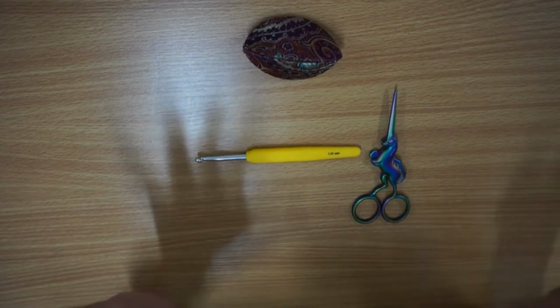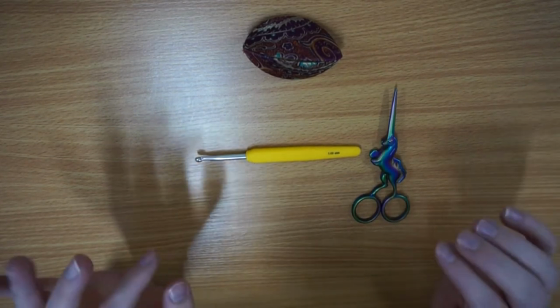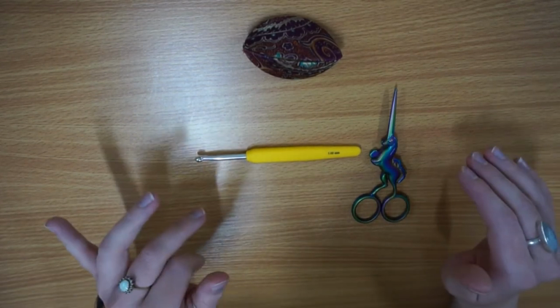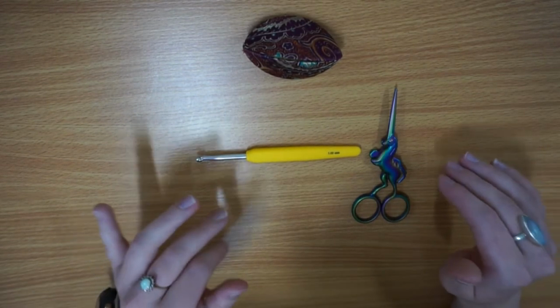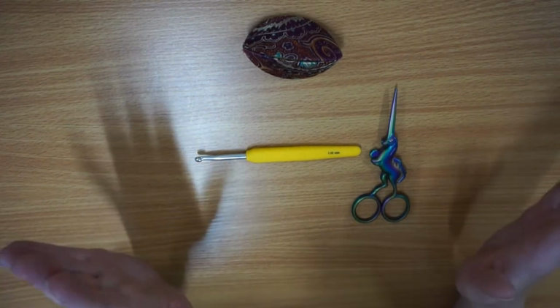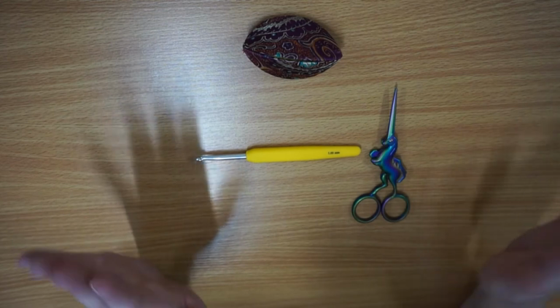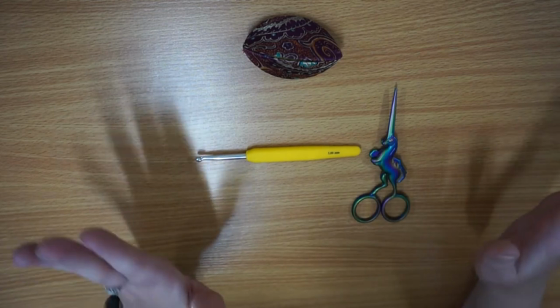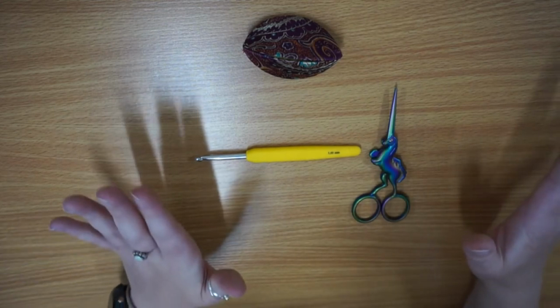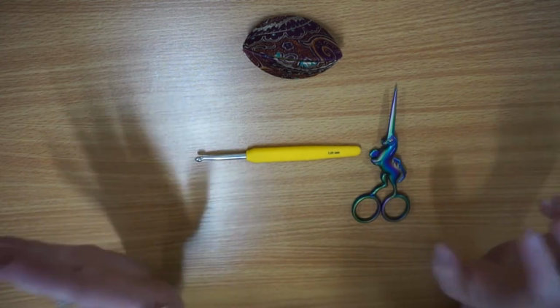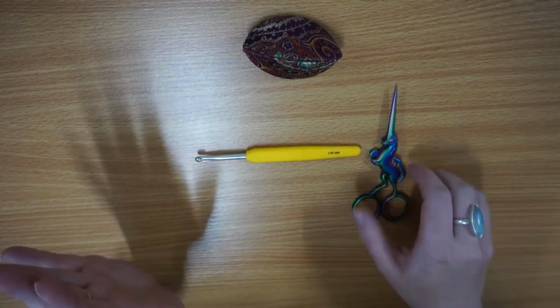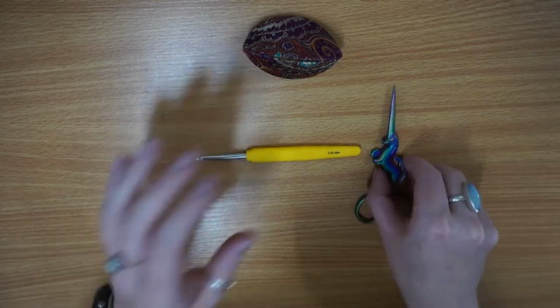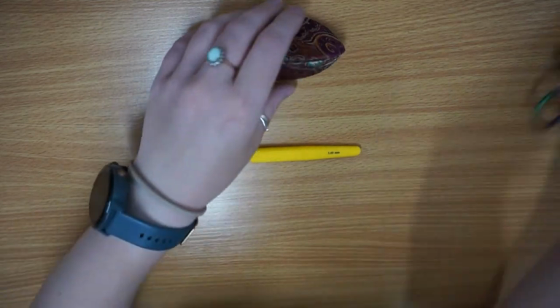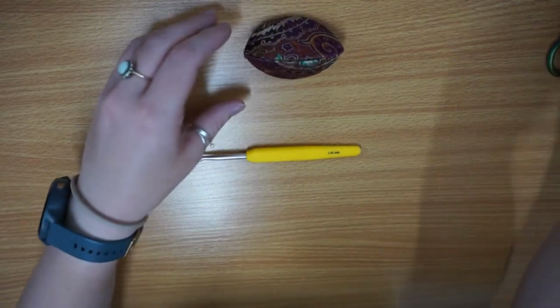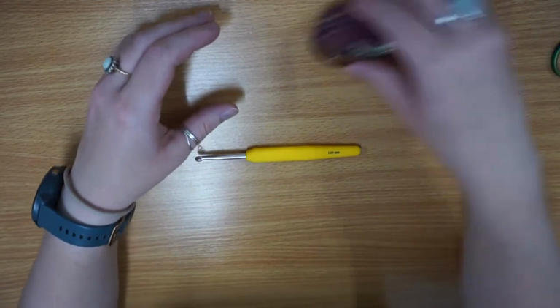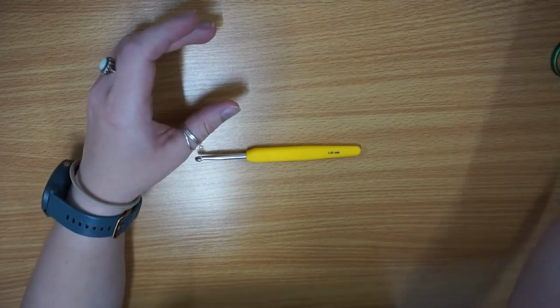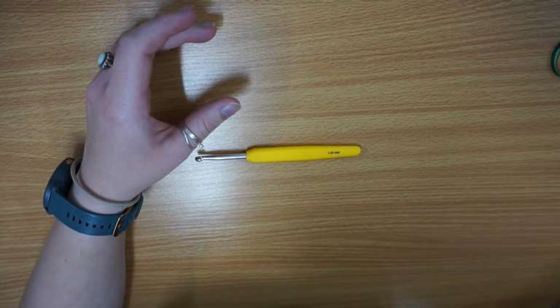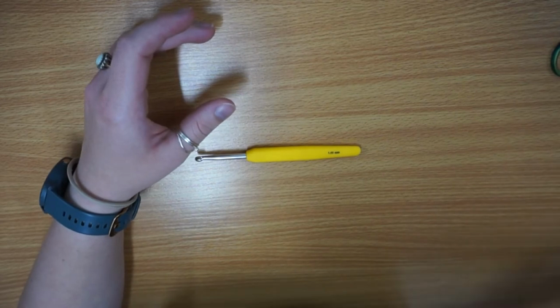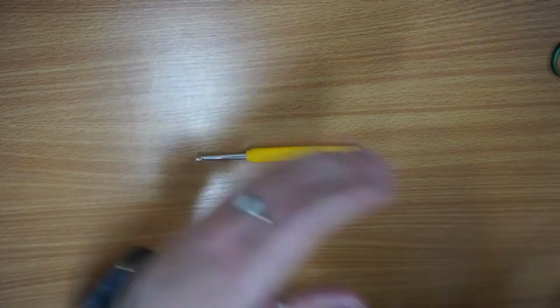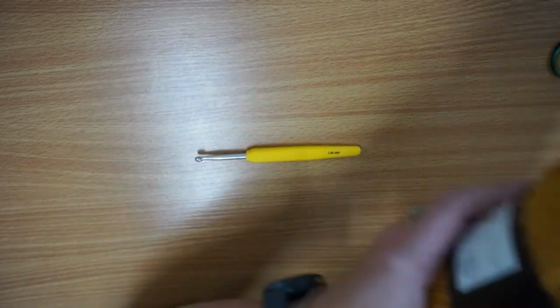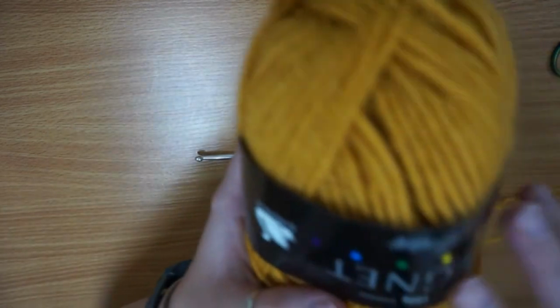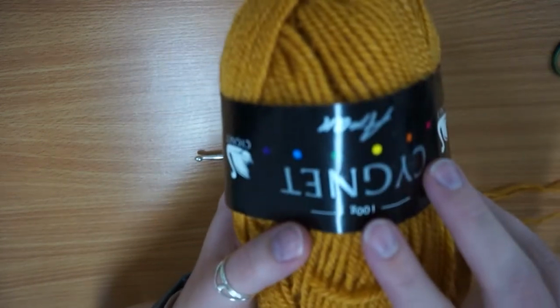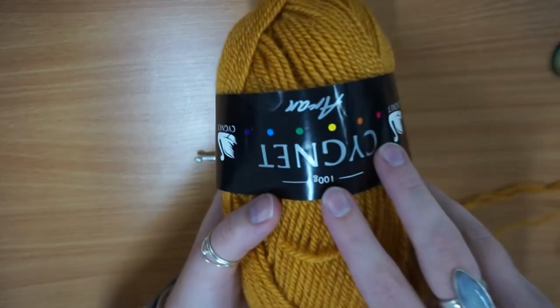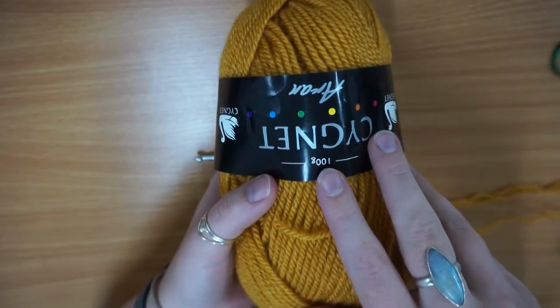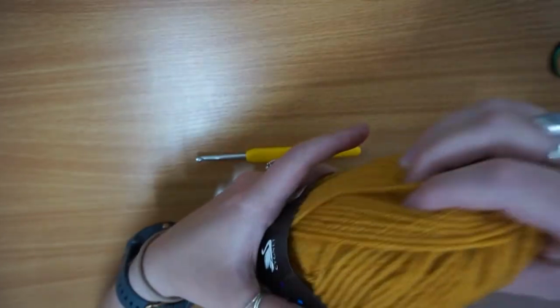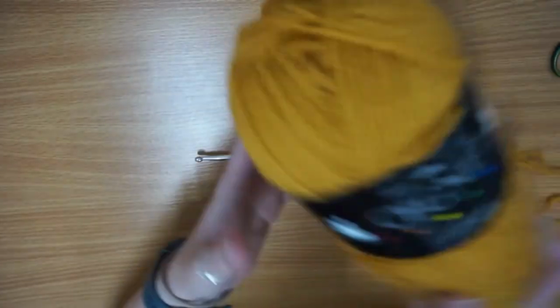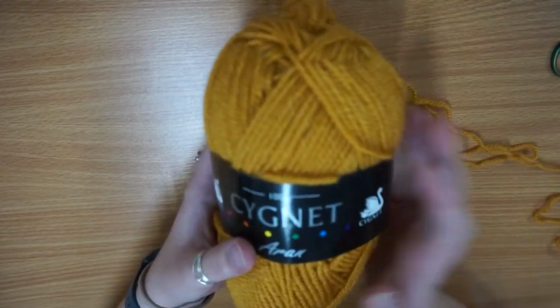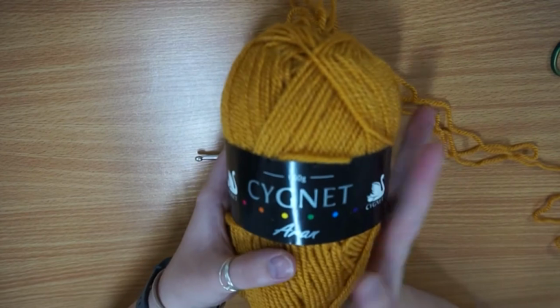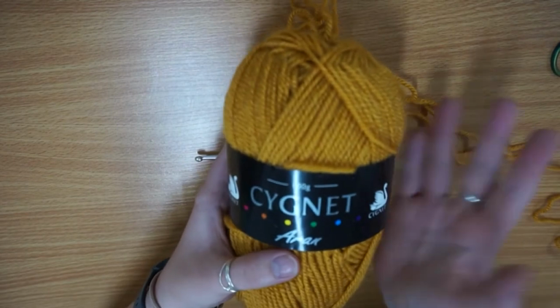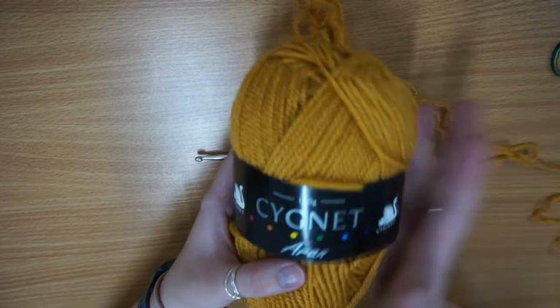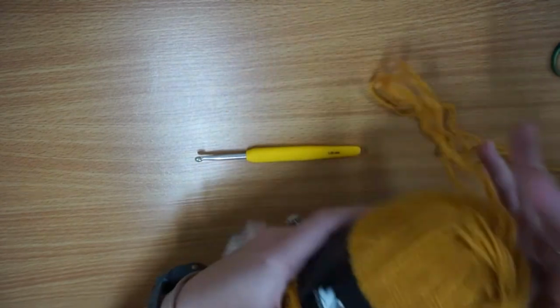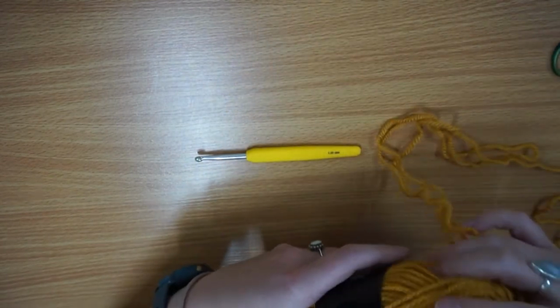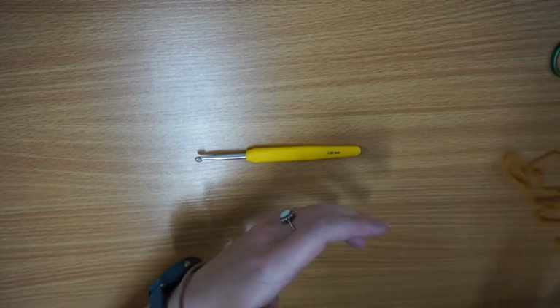I'm going to use different hooks for the different tutorials so you'll probably see me using a couple of different ones. I am going to start with what I'm using today — I've got a Signet Aaron yarn, just something that I've got left over from another project.